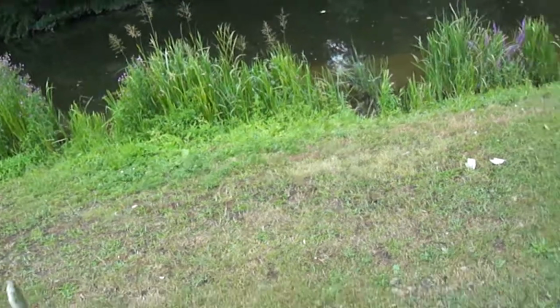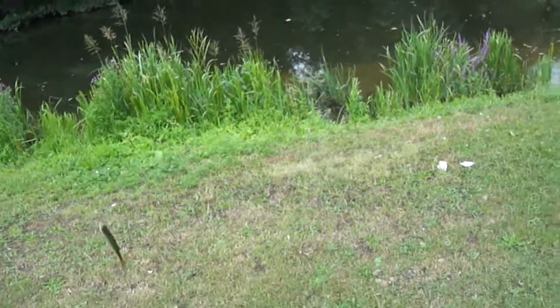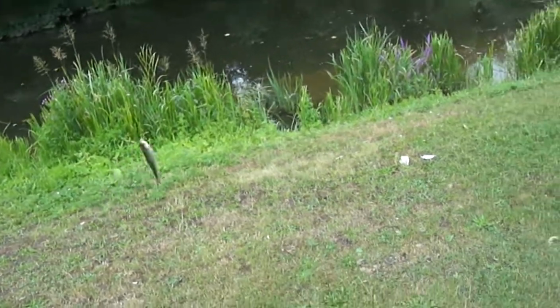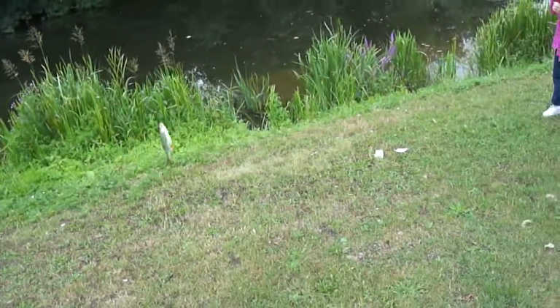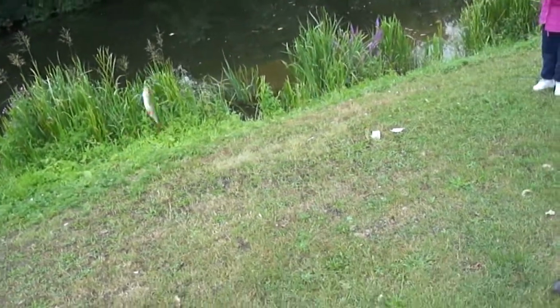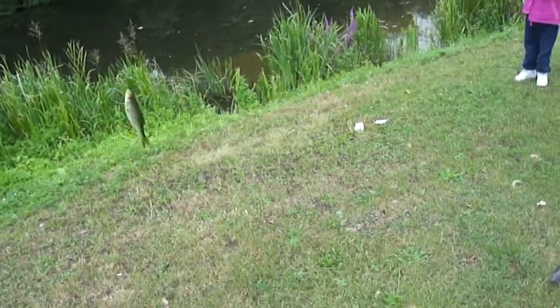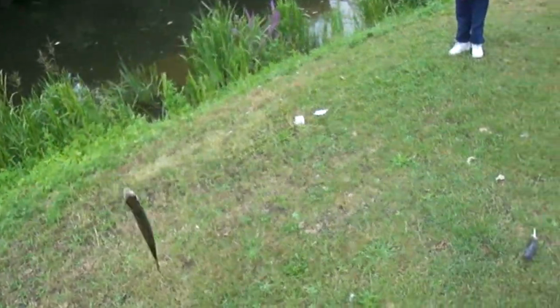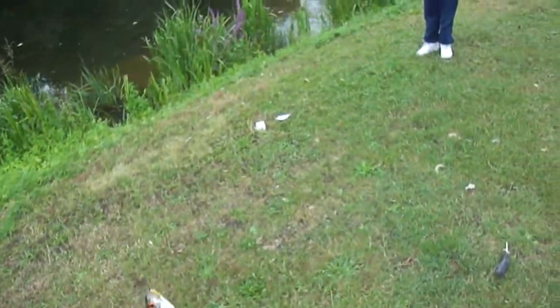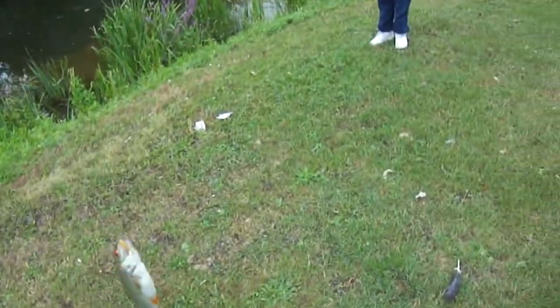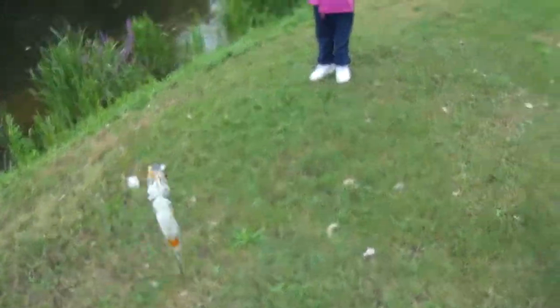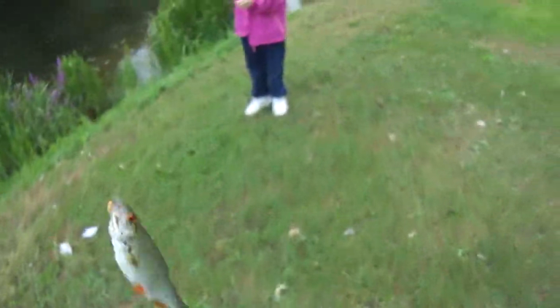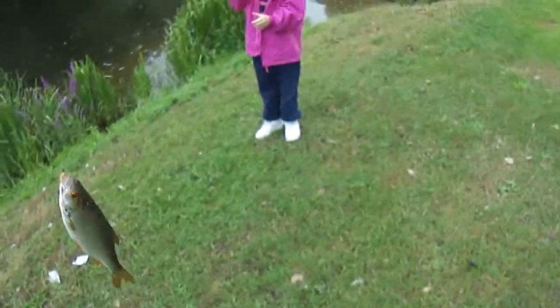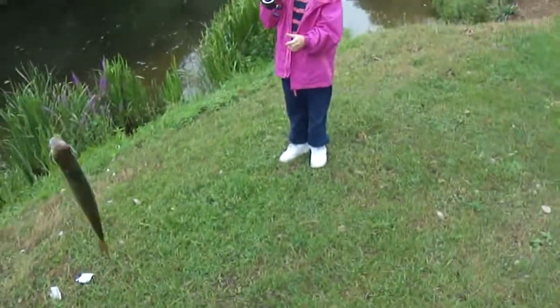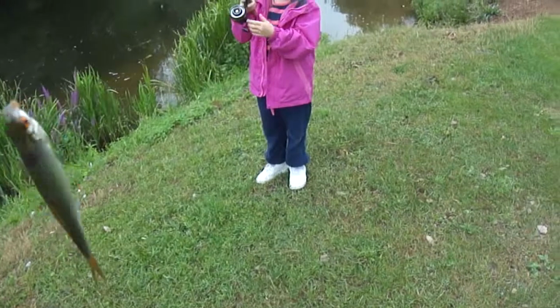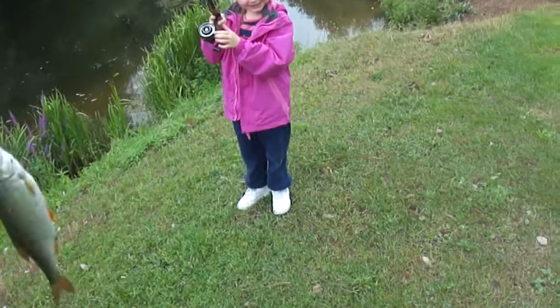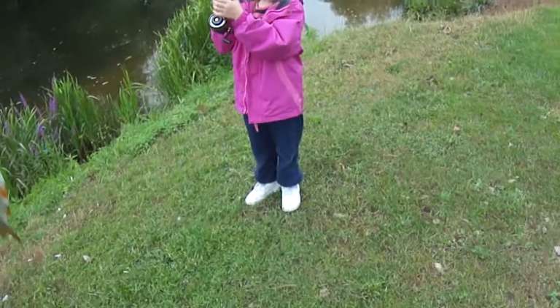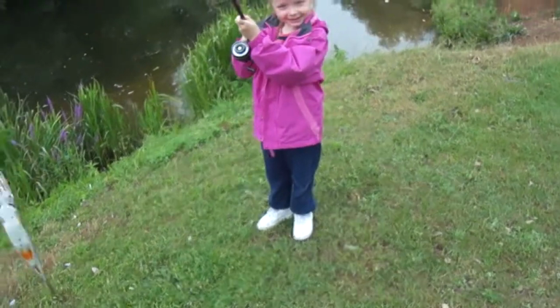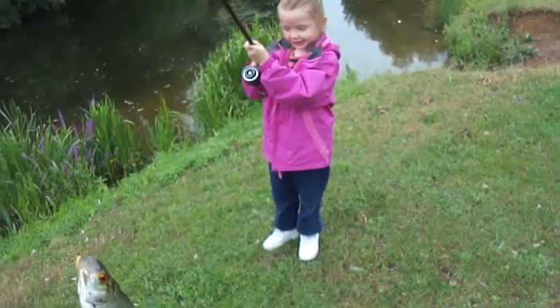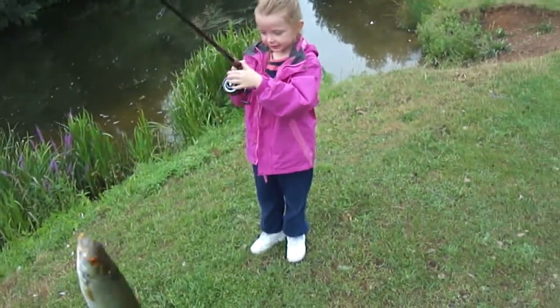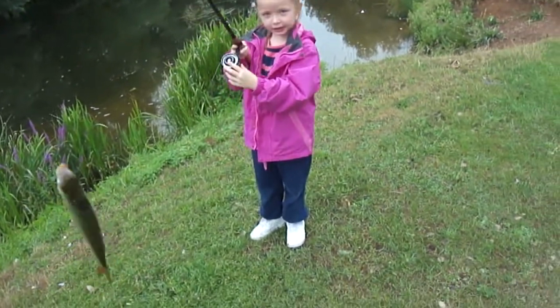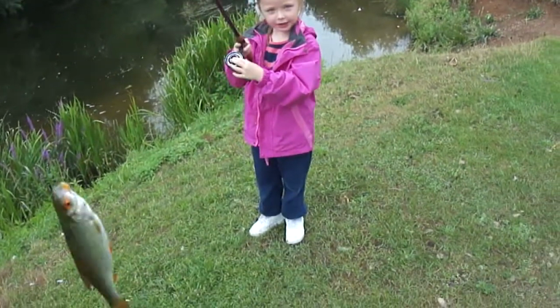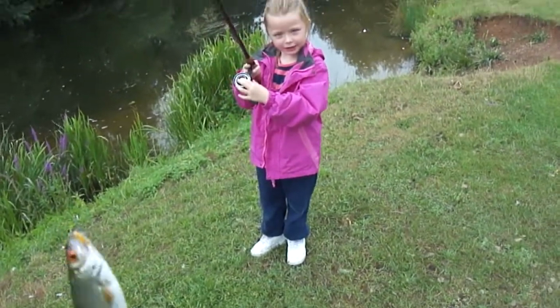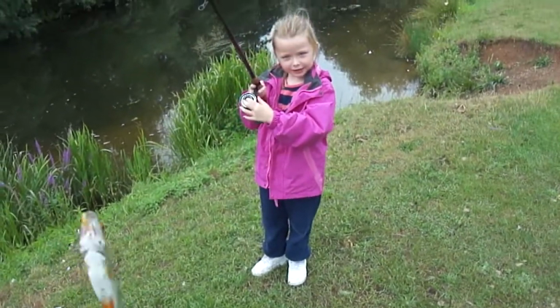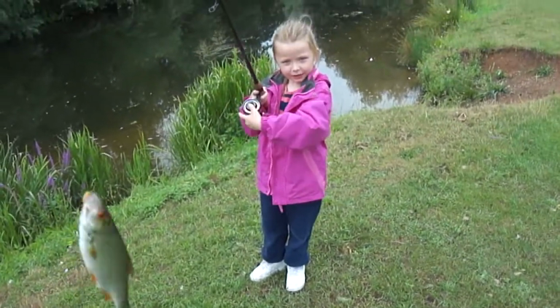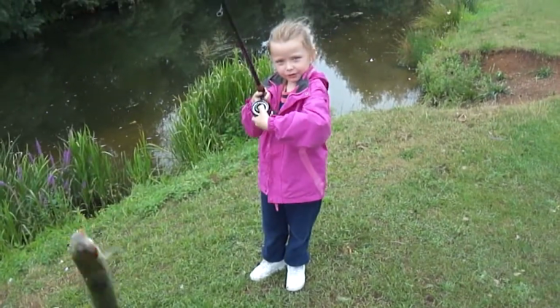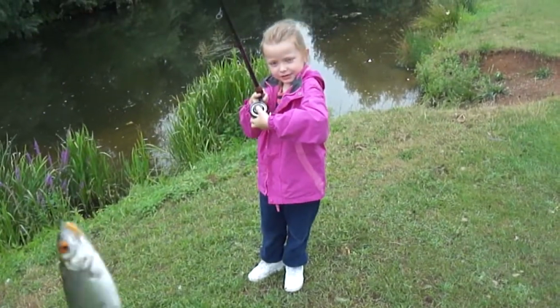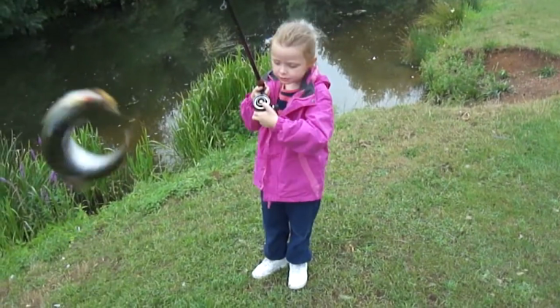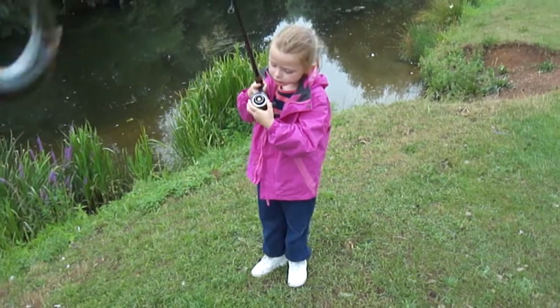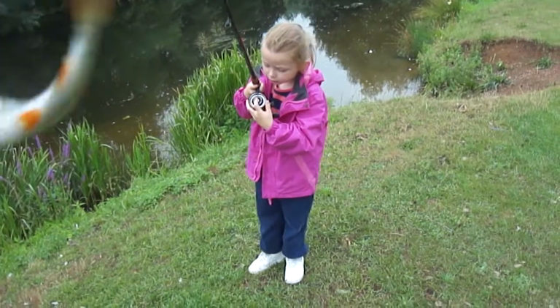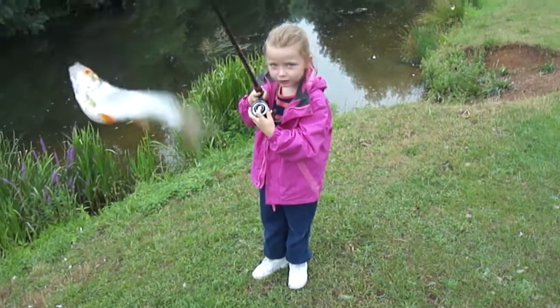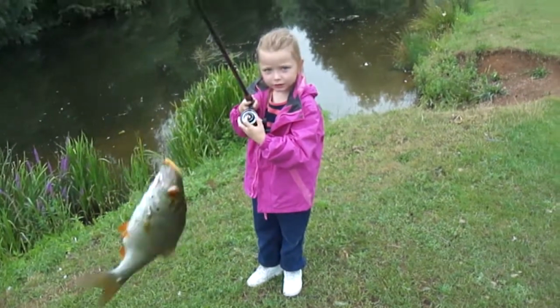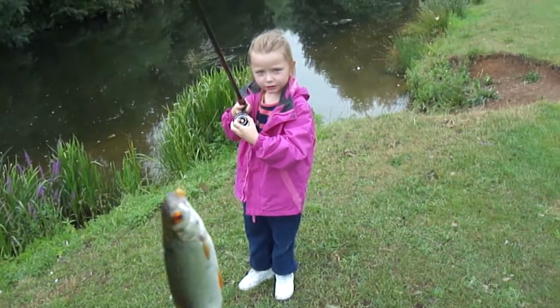Okay, stay still then. Hold on. That's your fish, isn't it? Press the button on the front of the reel, like Daddy showed you. That's it. Quickly. Your fish should jump around.